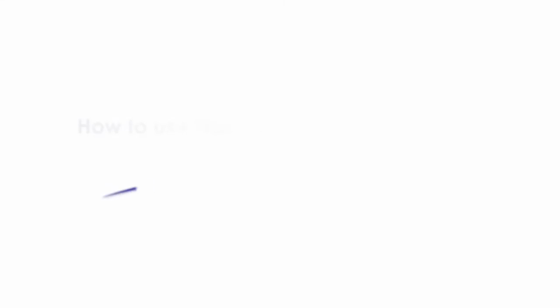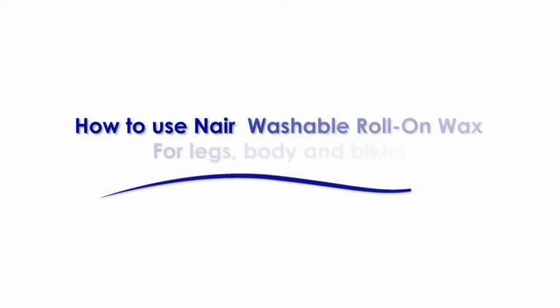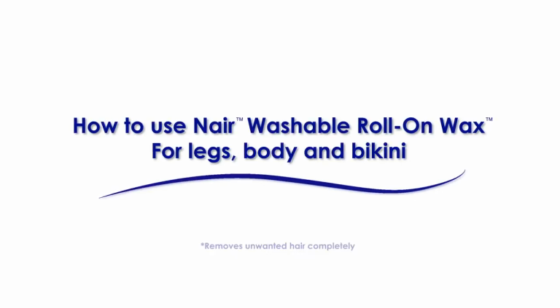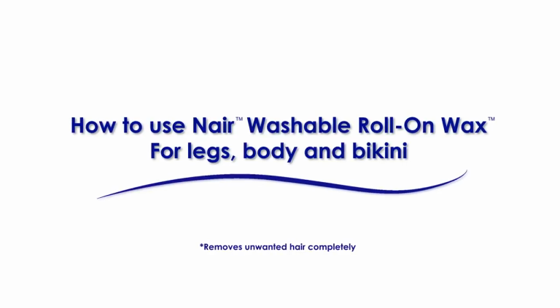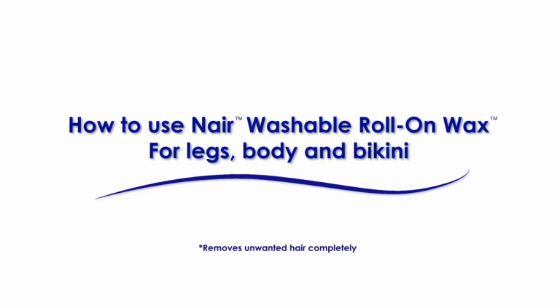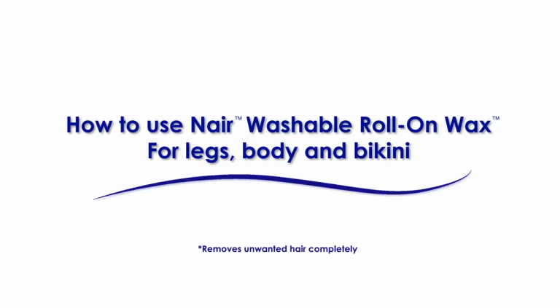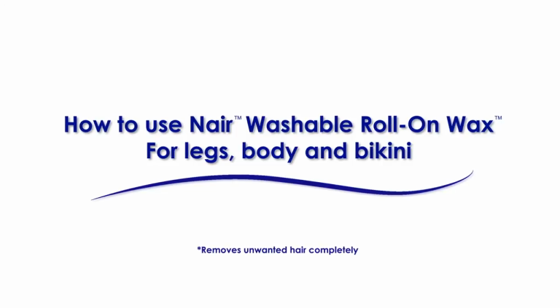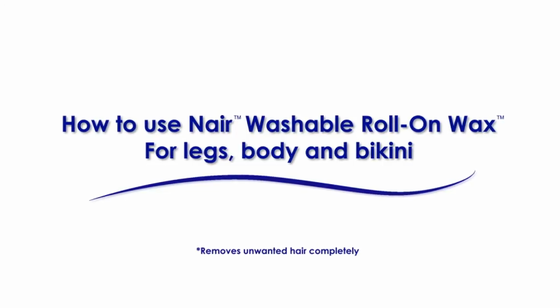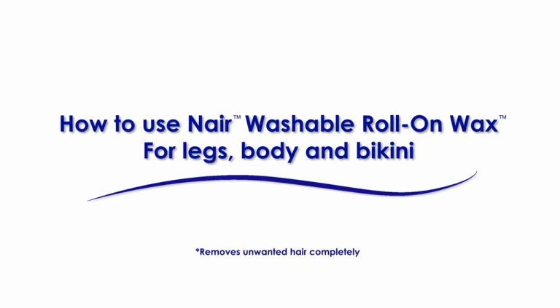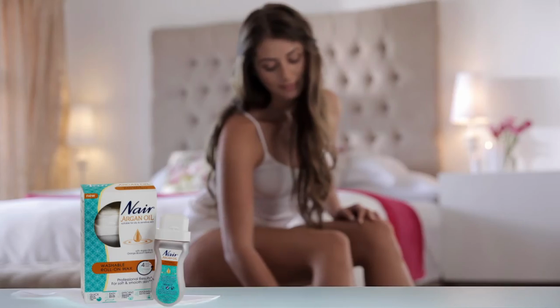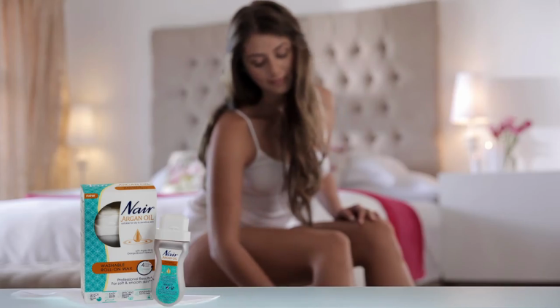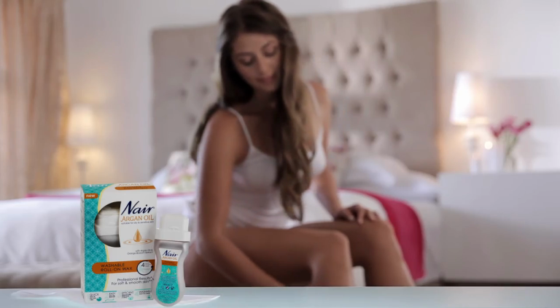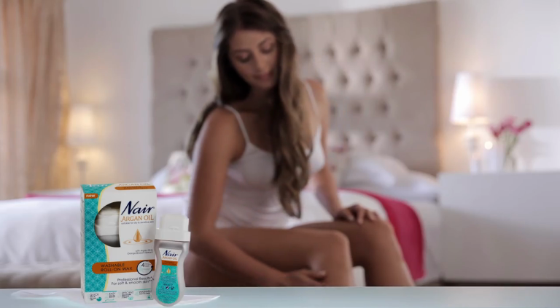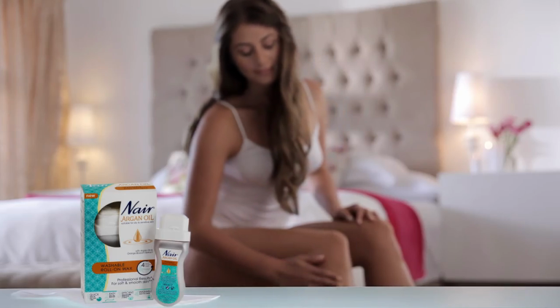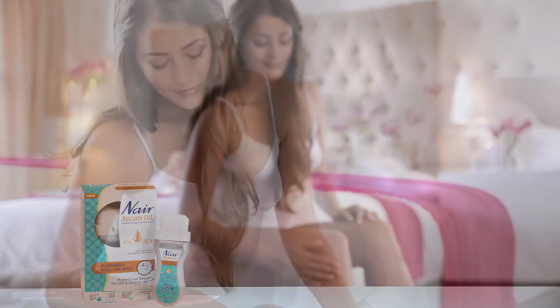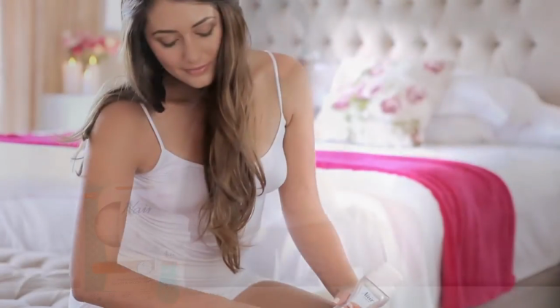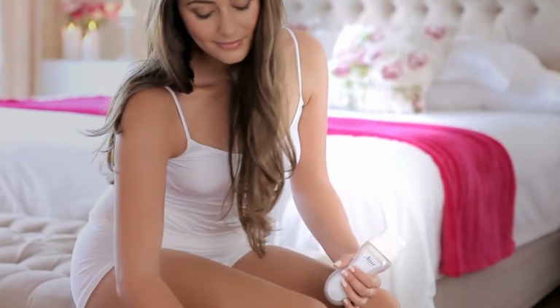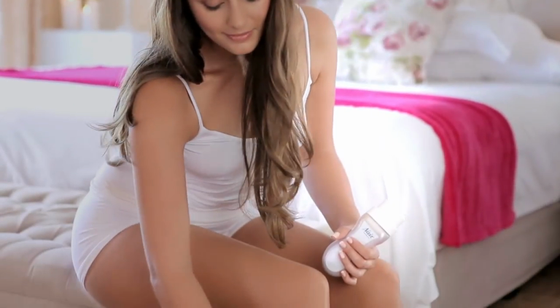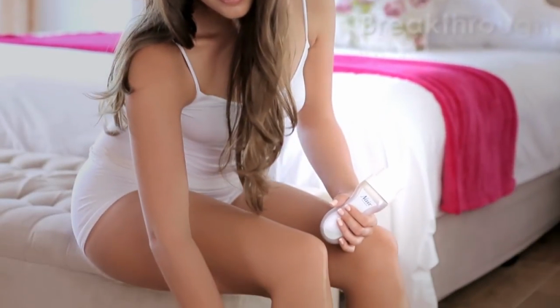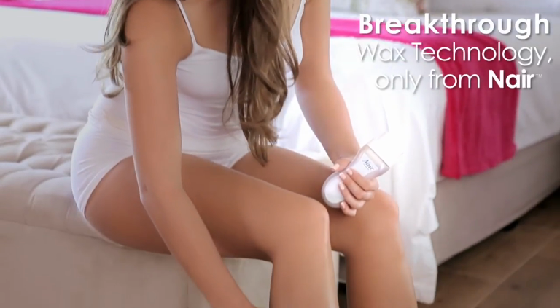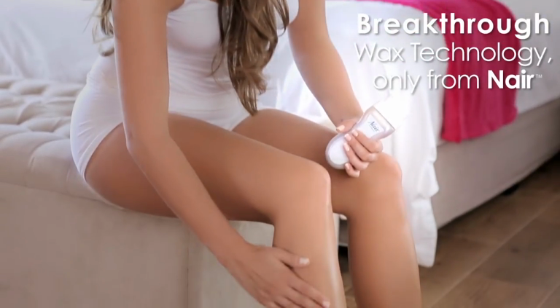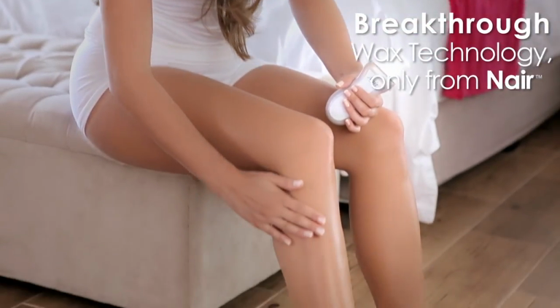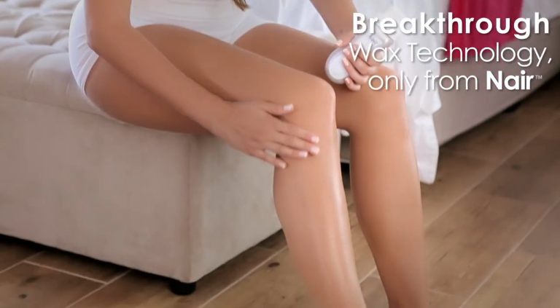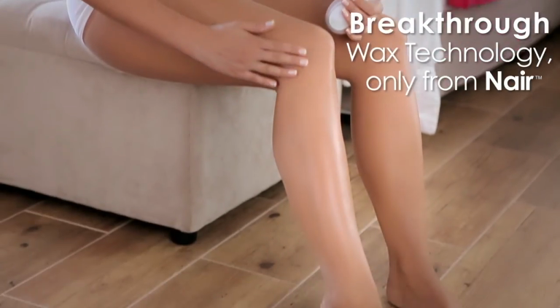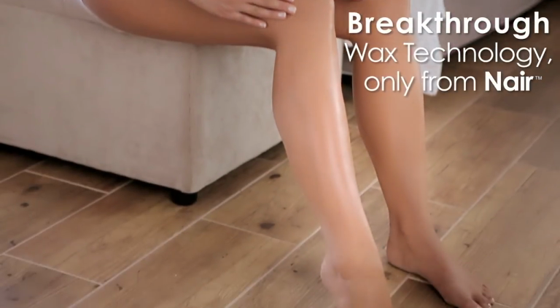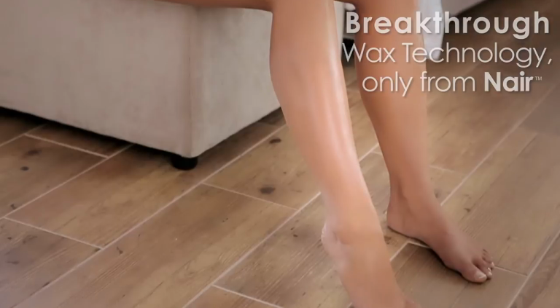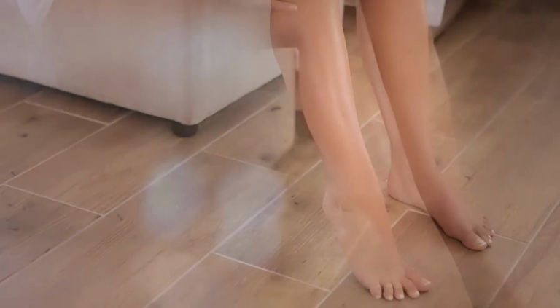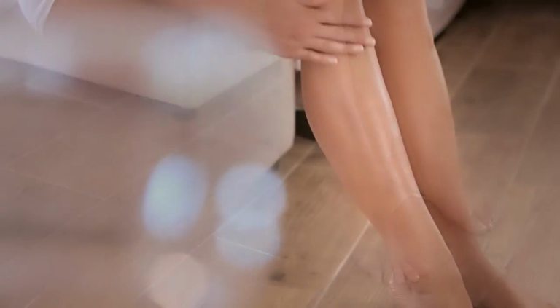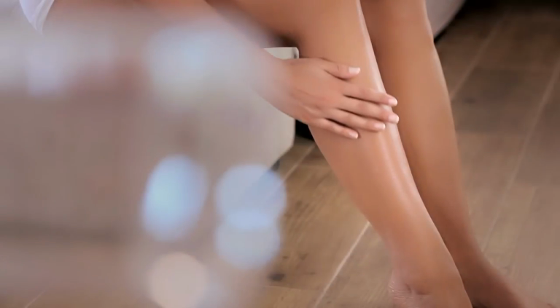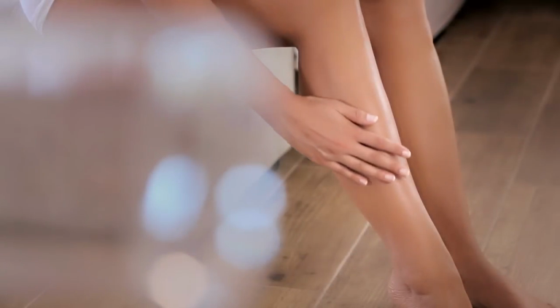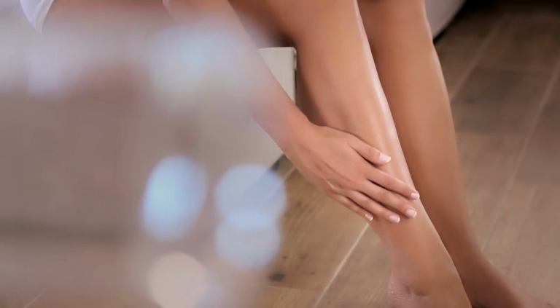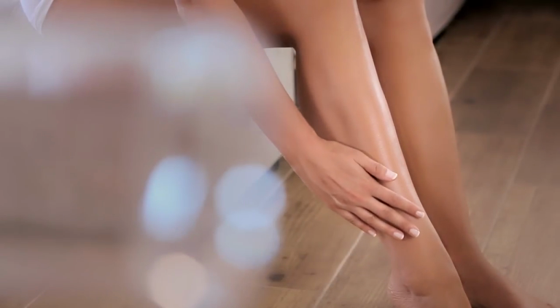It's easy to remove hair from your legs and body at home. Get professional results at just a fraction of the price of salons. Discover Nair Washable Roll-On Wax. It removes very short hair but also rinses clean with water.